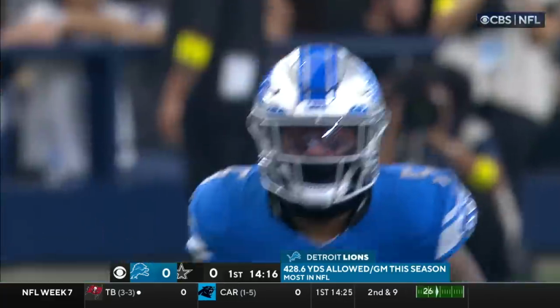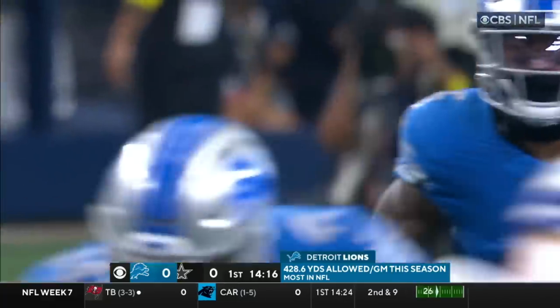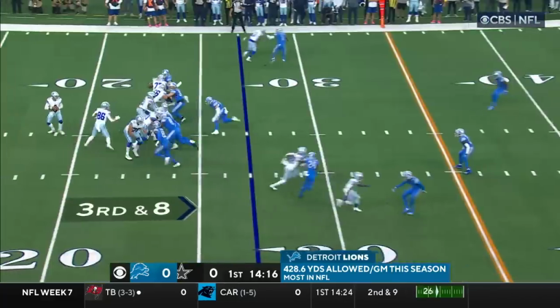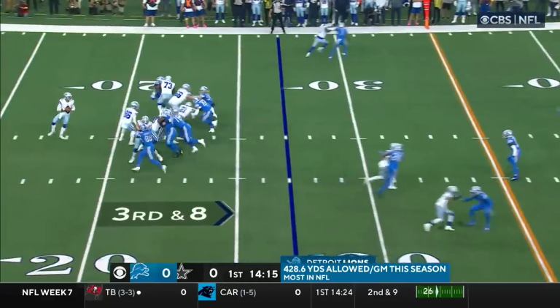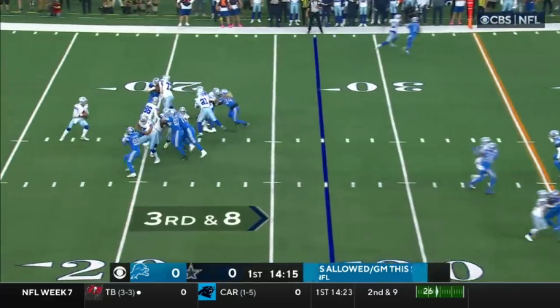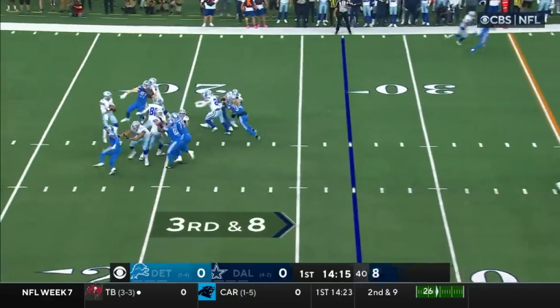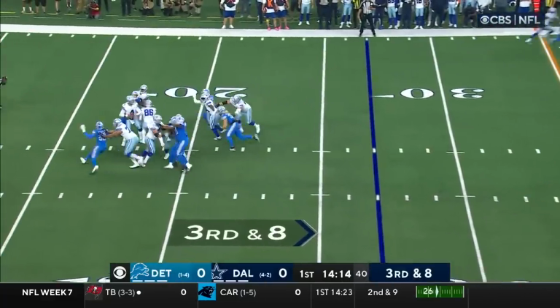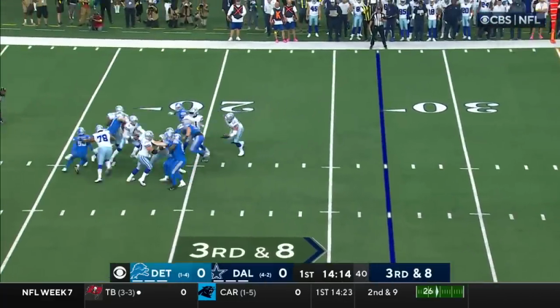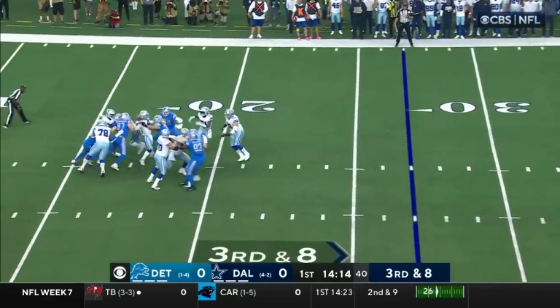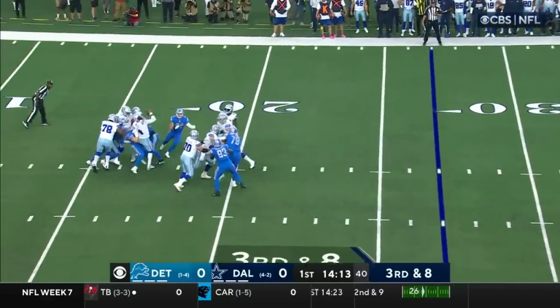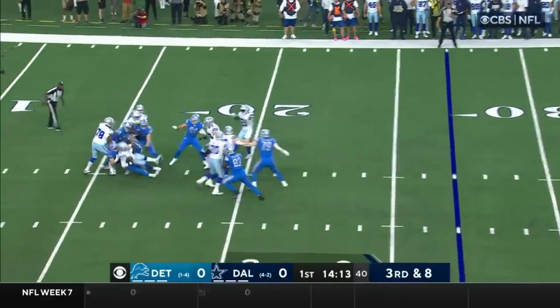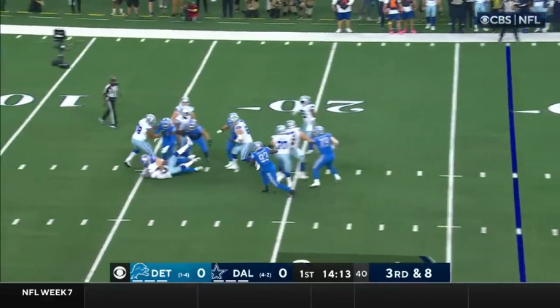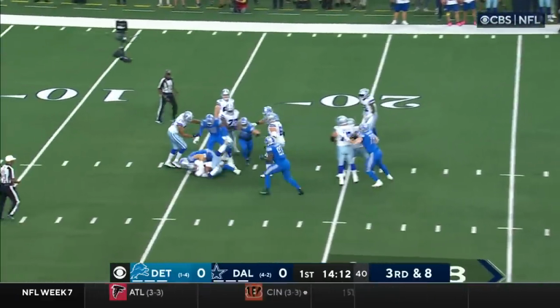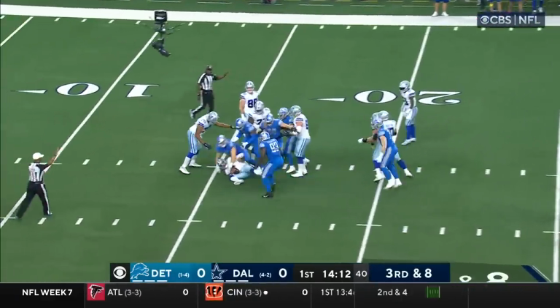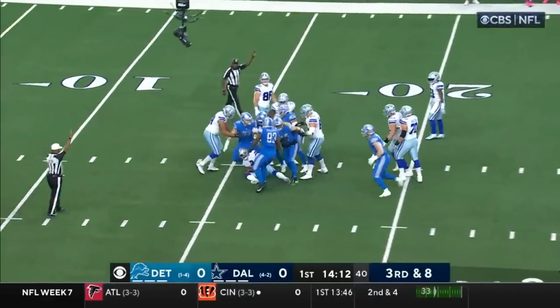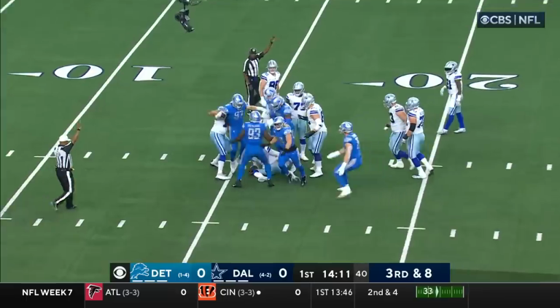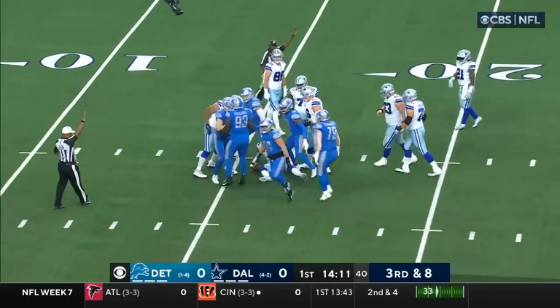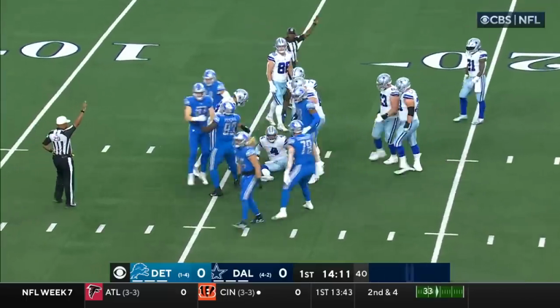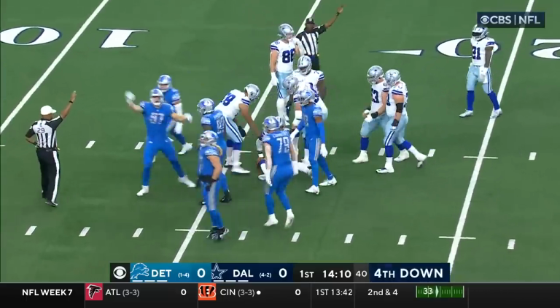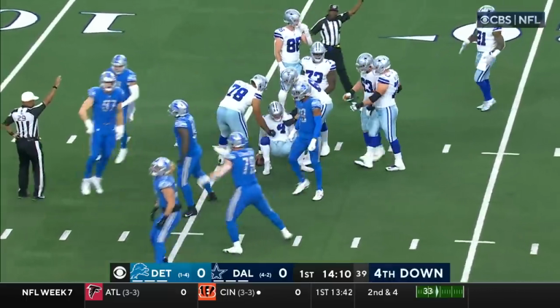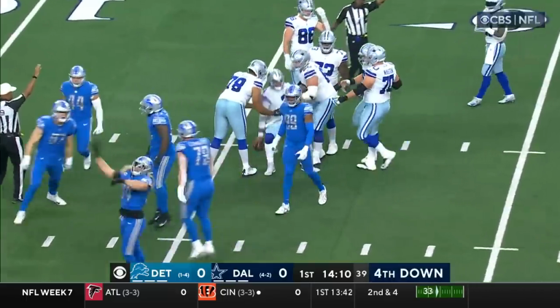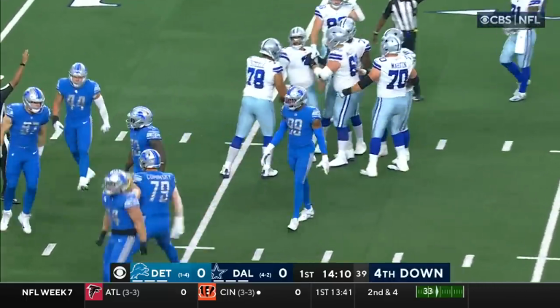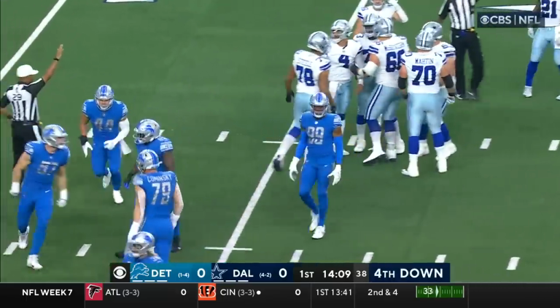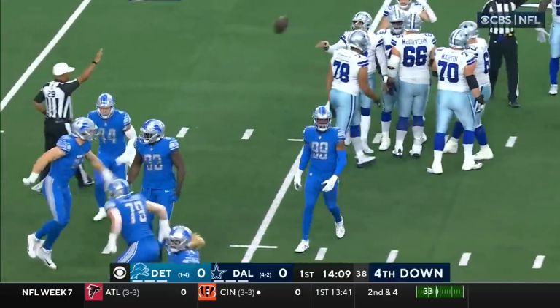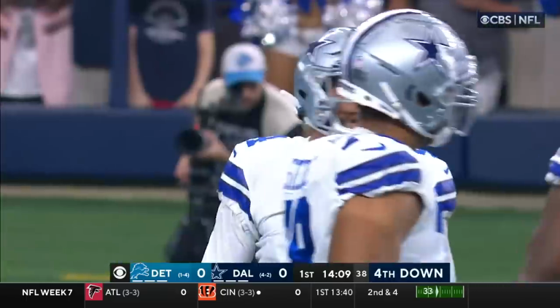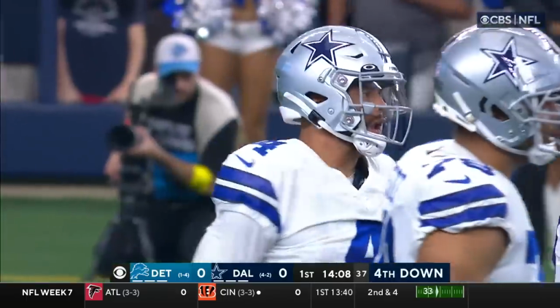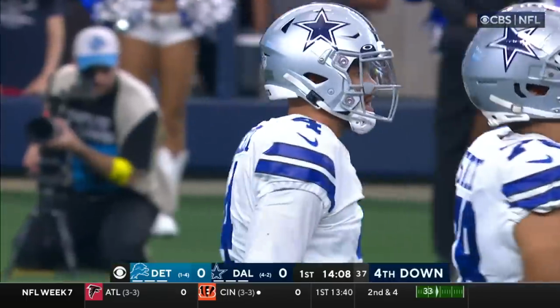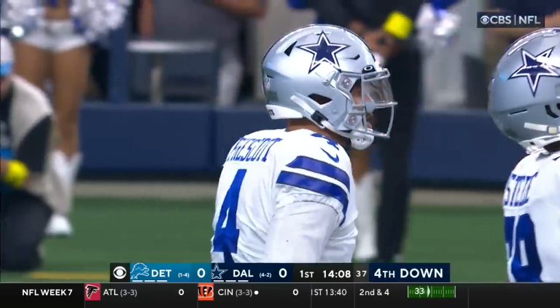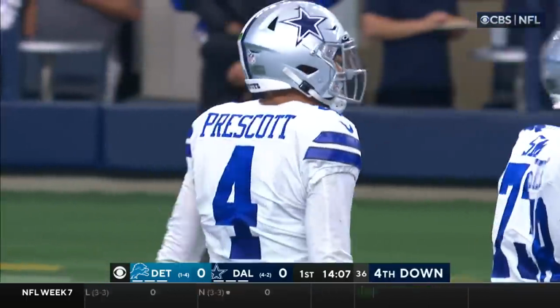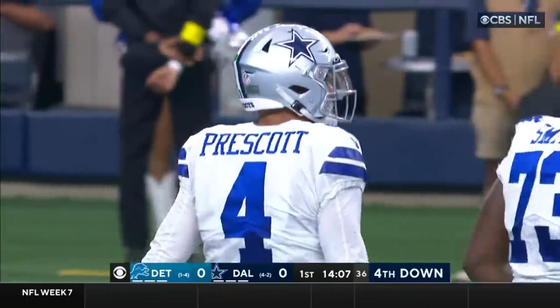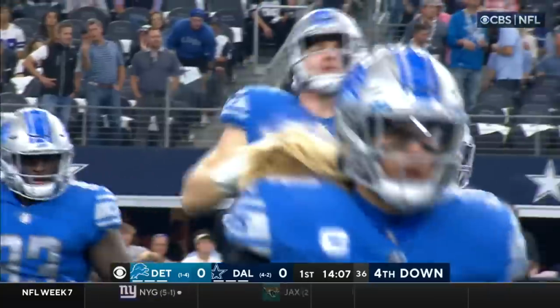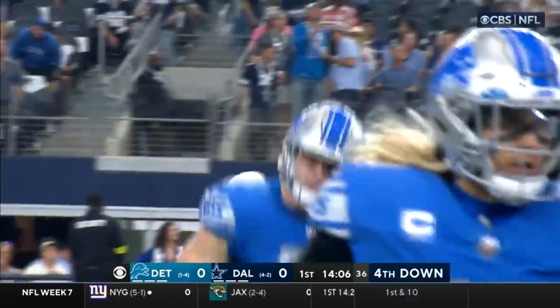Aiden Hutchinson — his second sack for the Heisman runner-up a year ago. Up 6.5 yards per play, which is second-worst in NFL history. Back in the pocket — slammed down by Hutchinson, and the rookie has his fourth sack of the season.